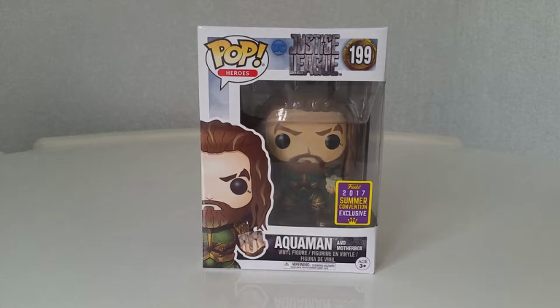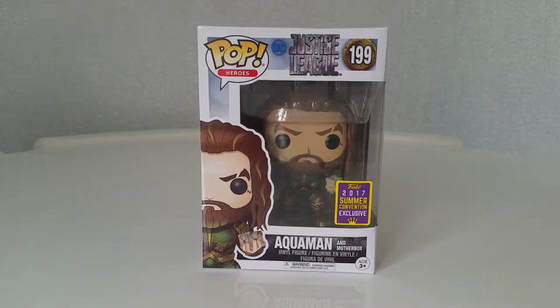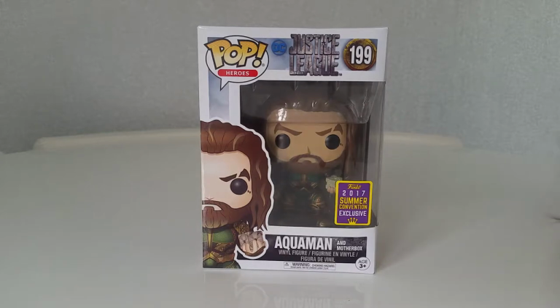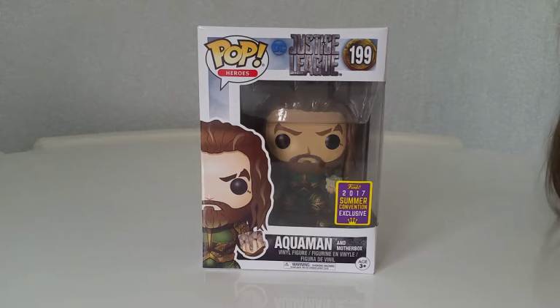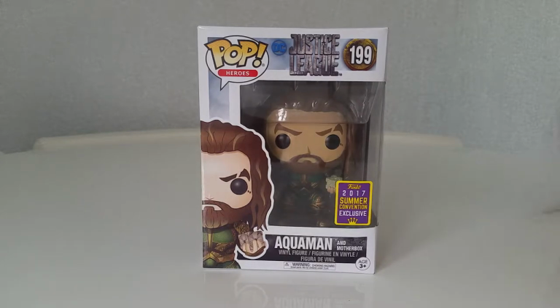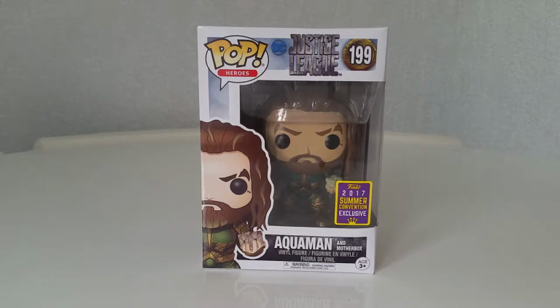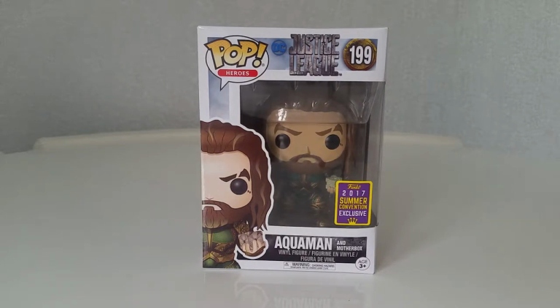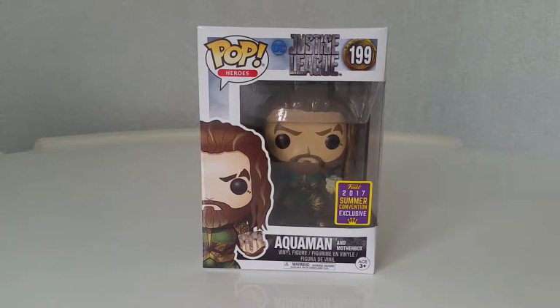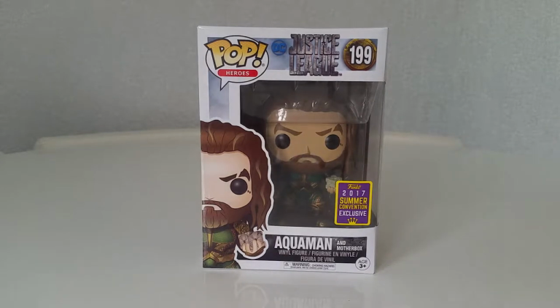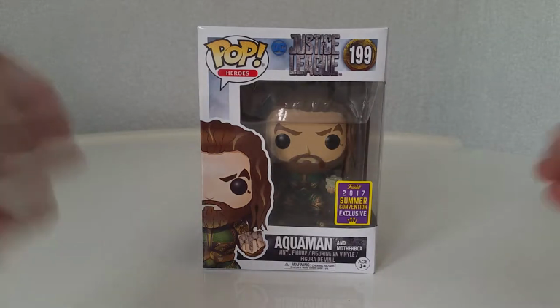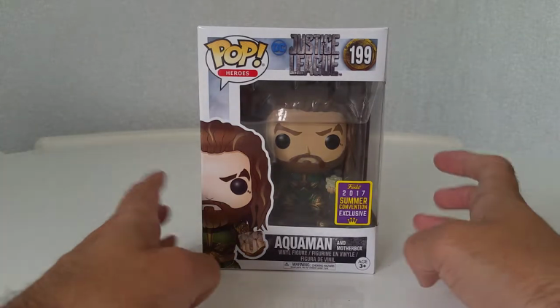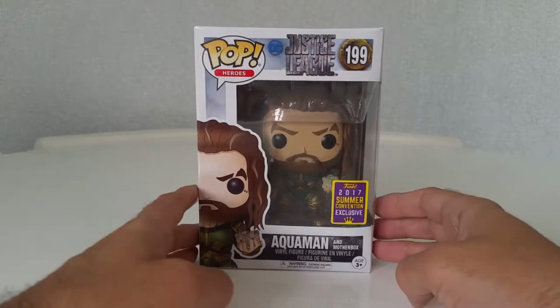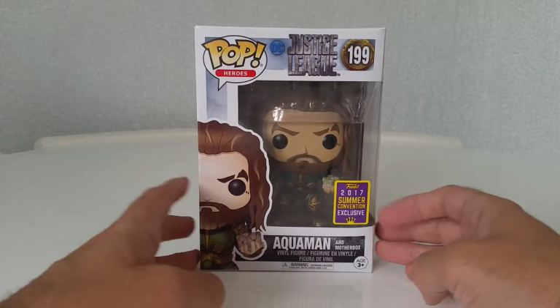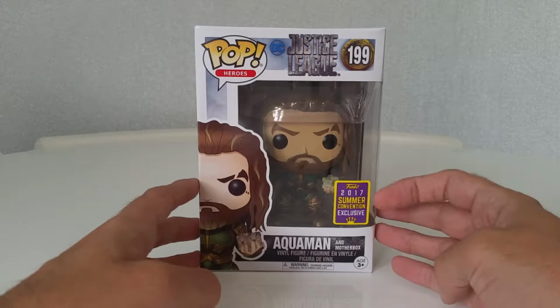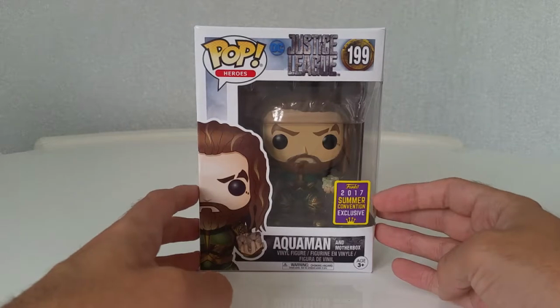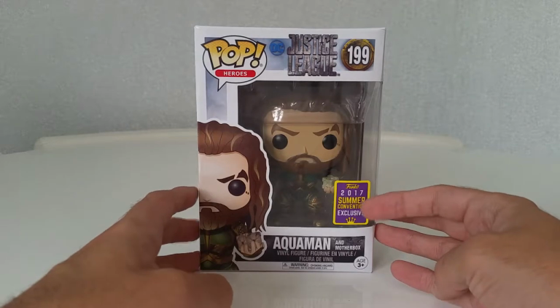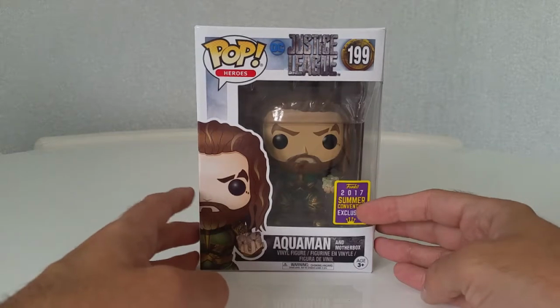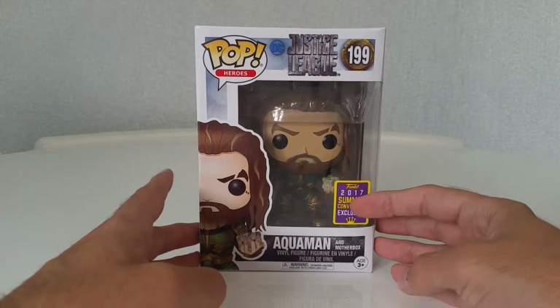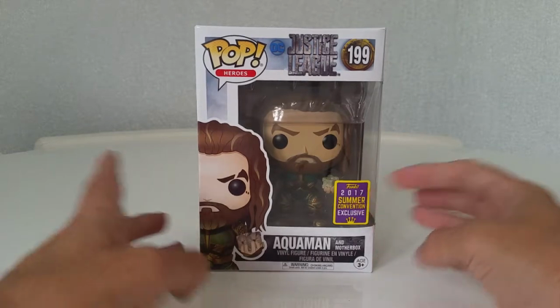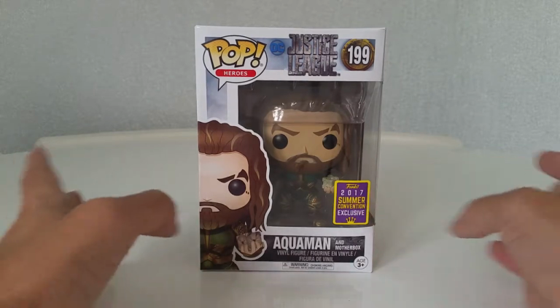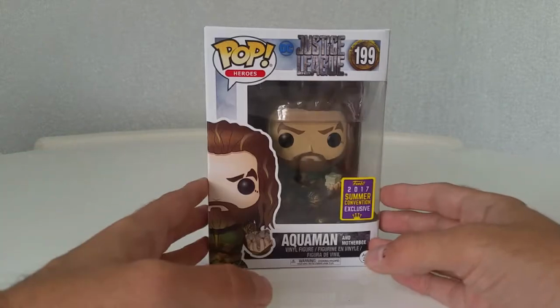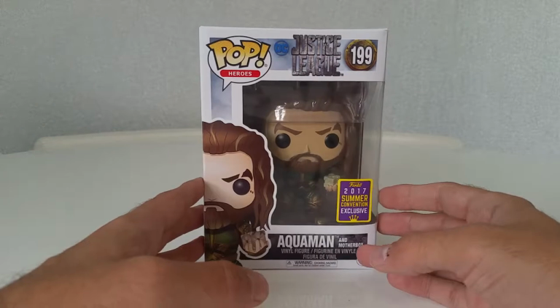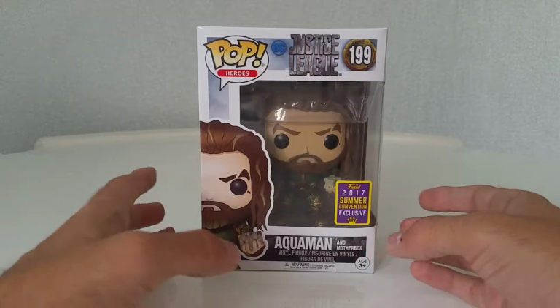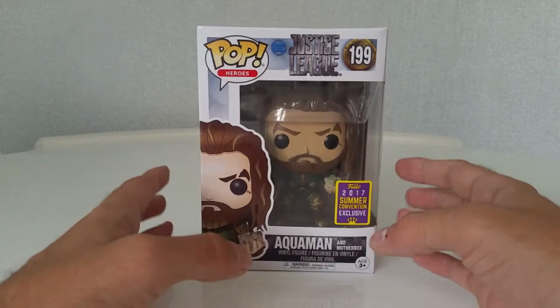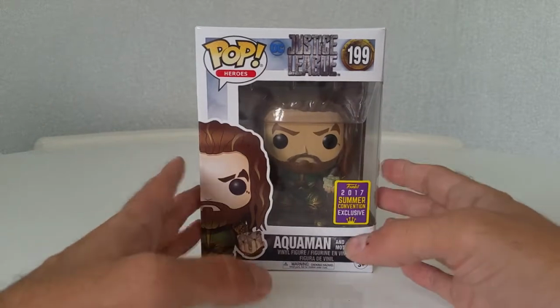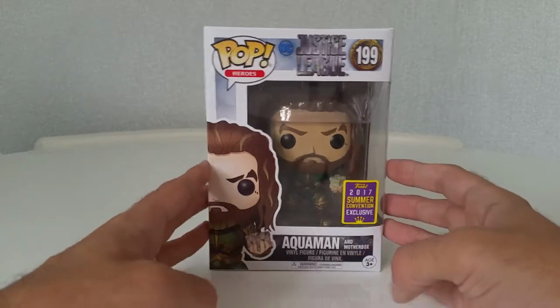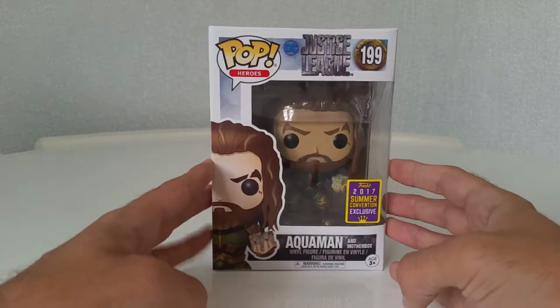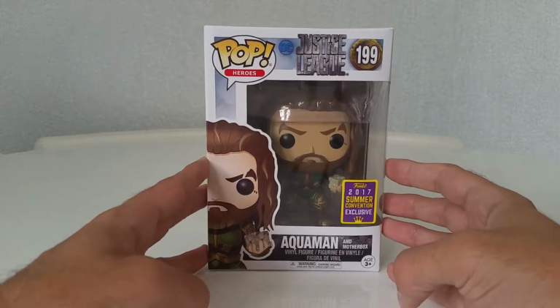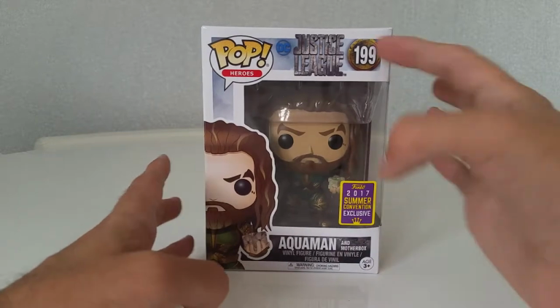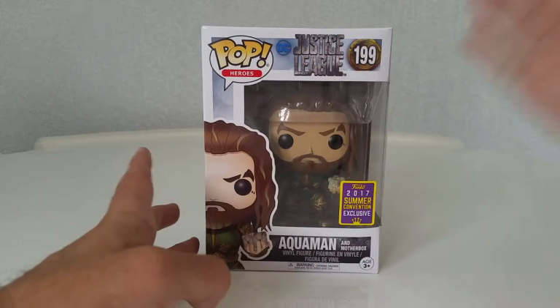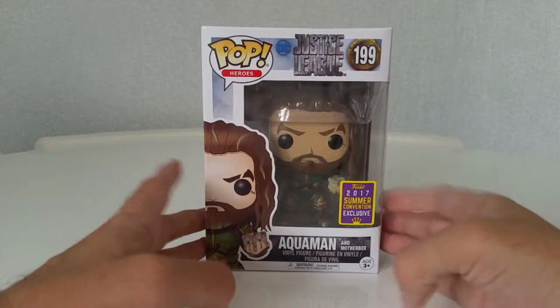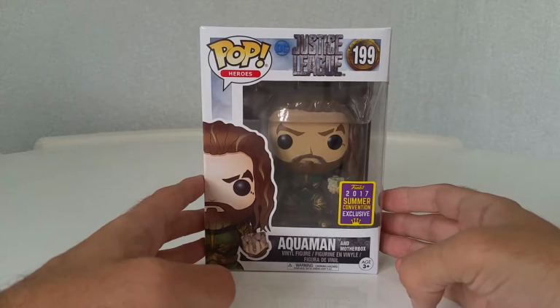Alright, welcome. Today we're going to have a quick look at the Justice League Aquaman 2017 Summer Convention Exclusive, as part of the SDCC line. This one is obviously part of the Justice League film.